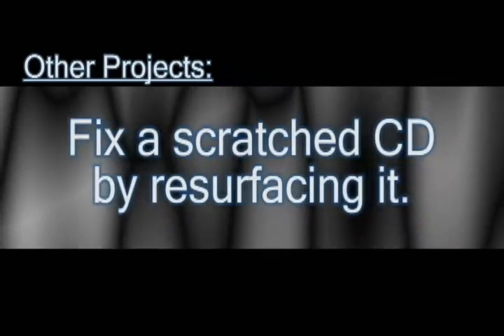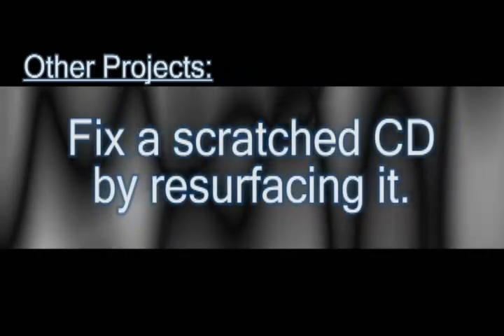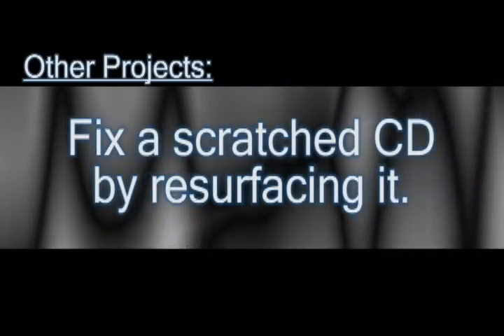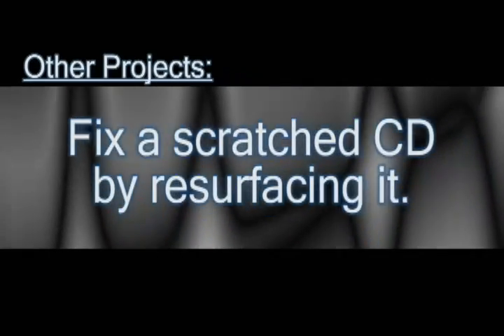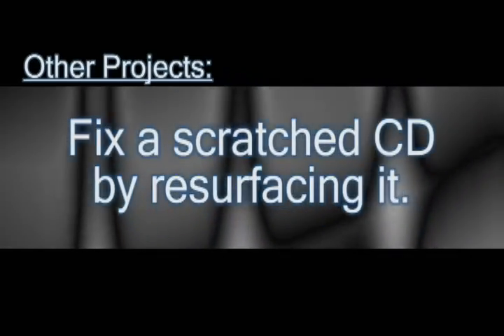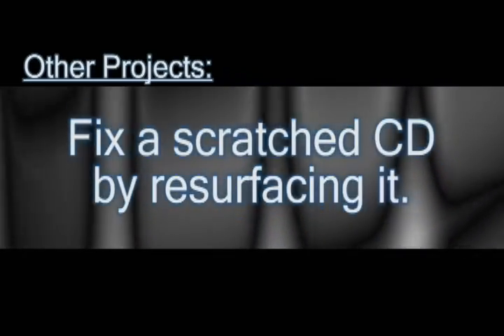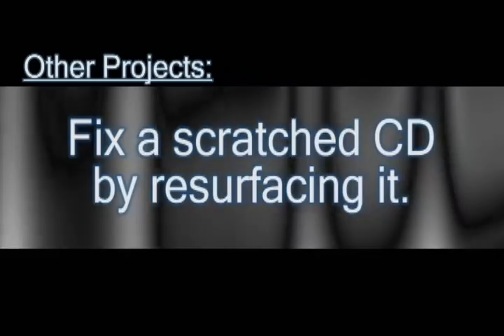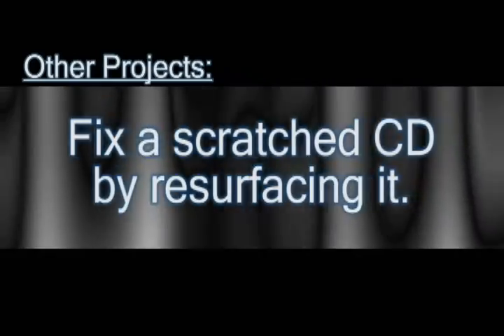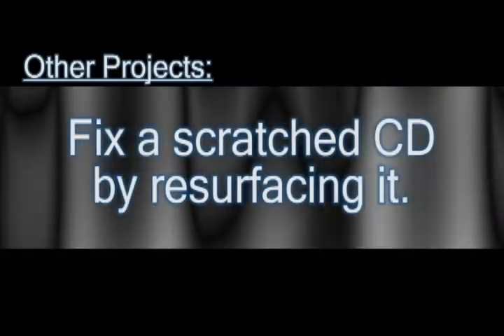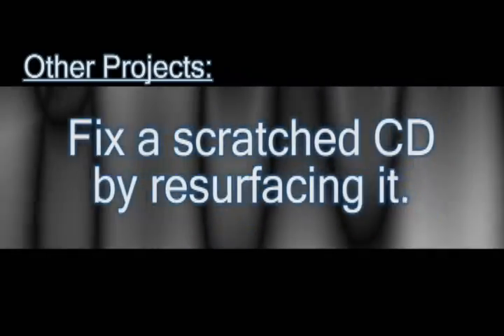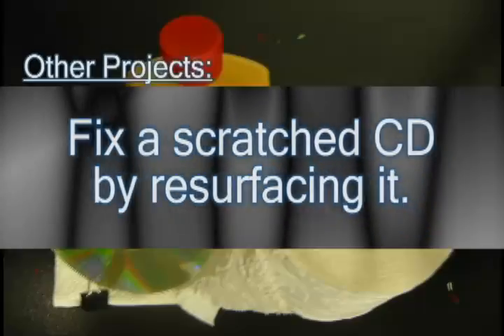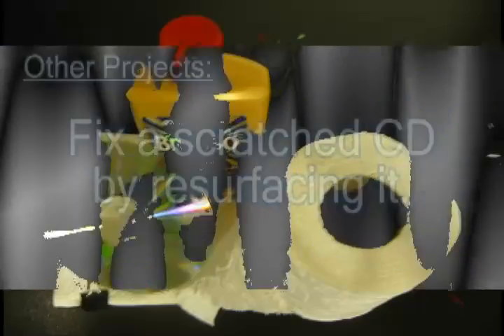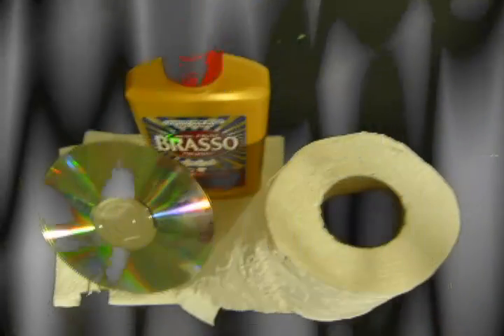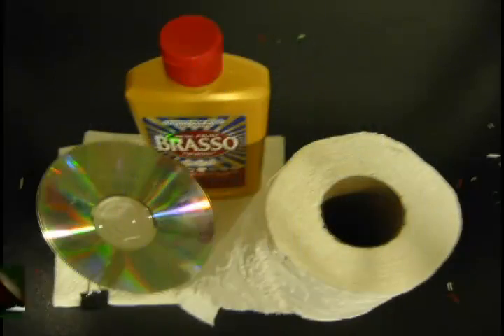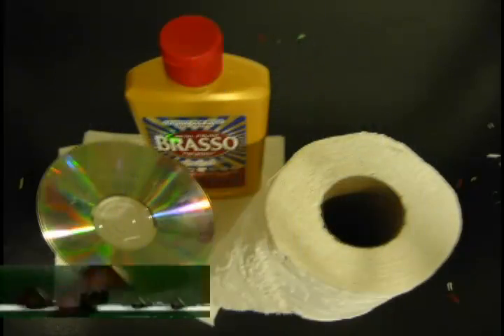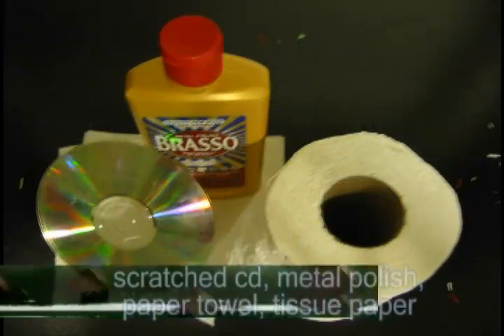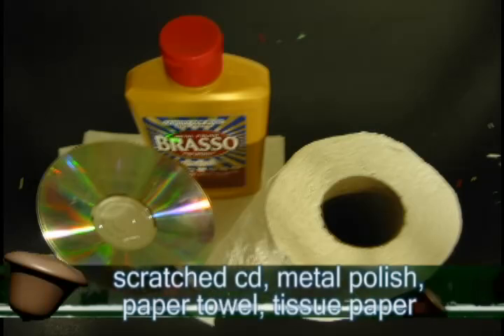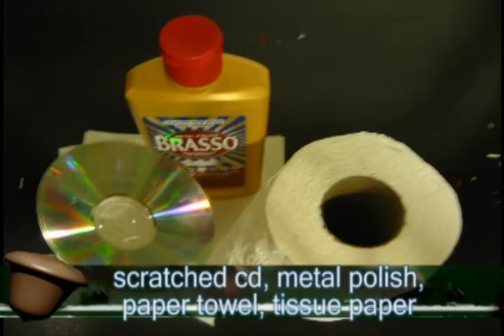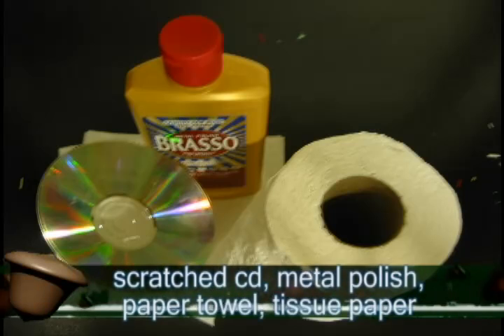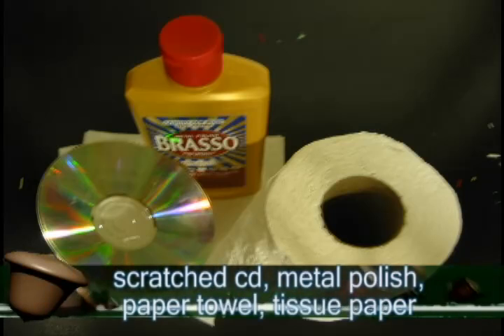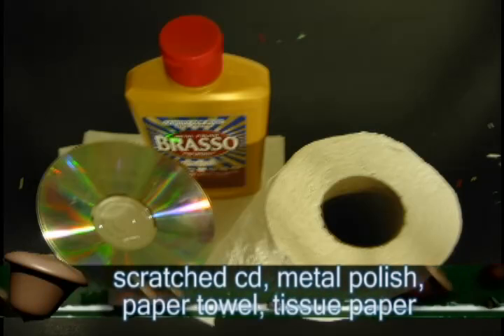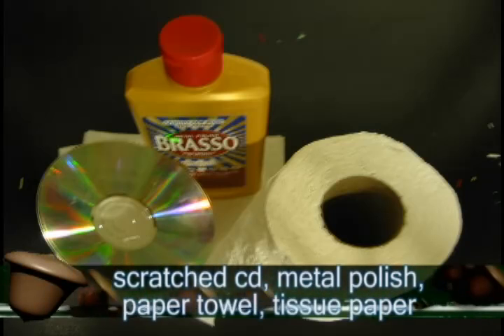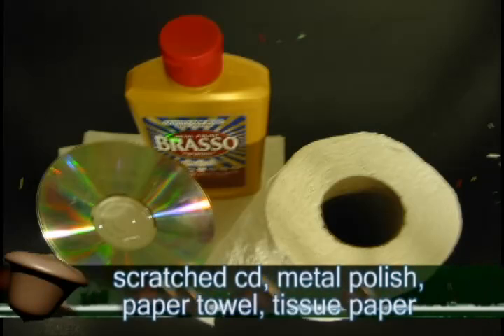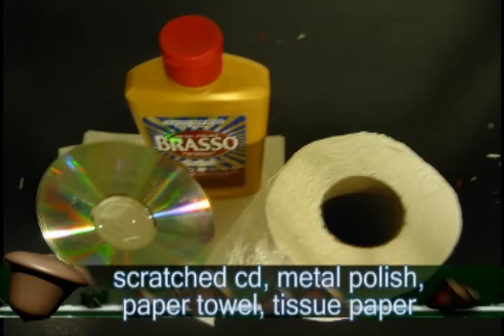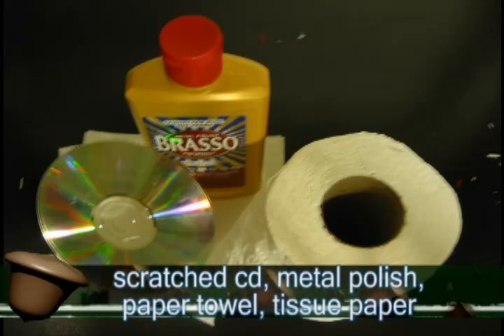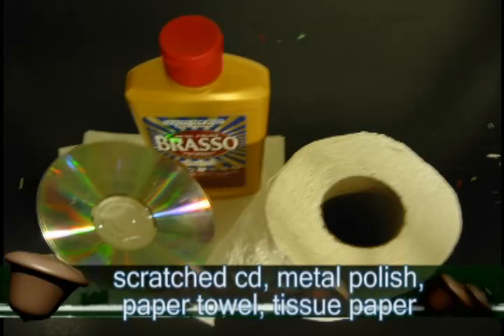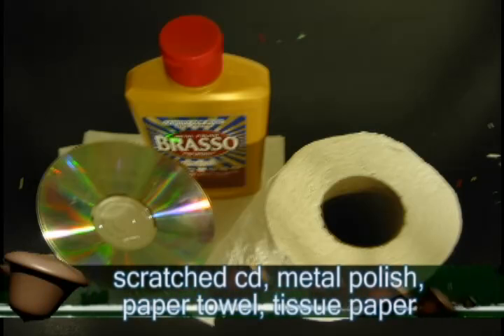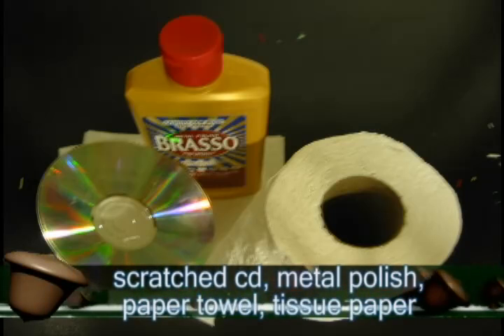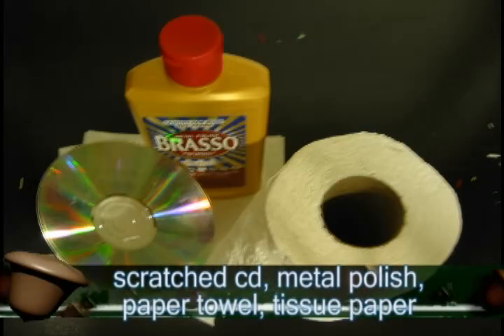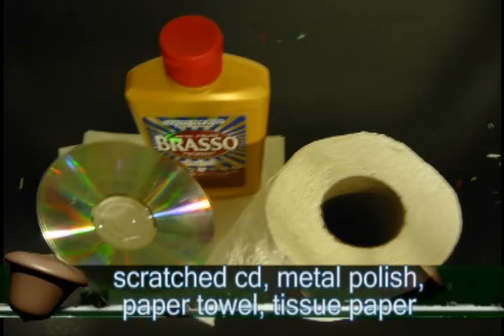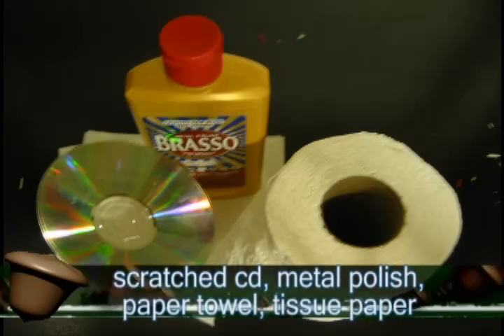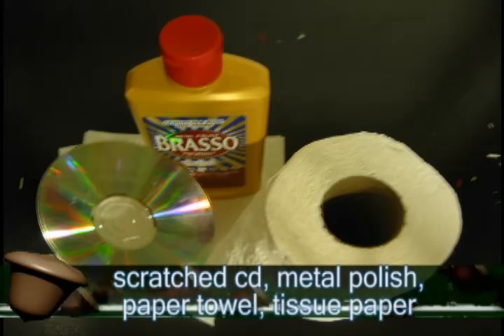This is for those CDs that are so damaged that they skip in your CD player or they won't read. So what you'll need is a scratched CD, metal polisher, and paper towel.